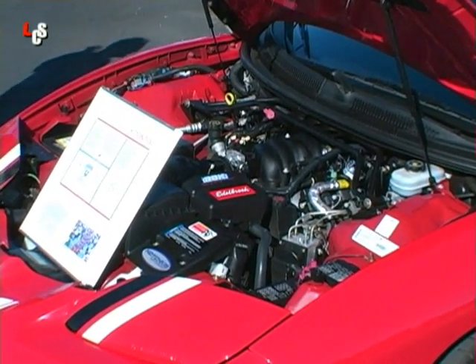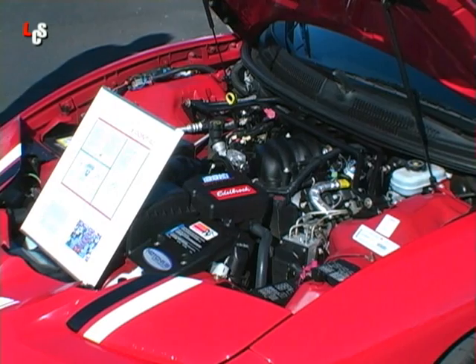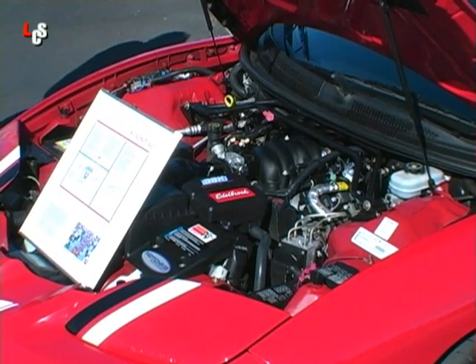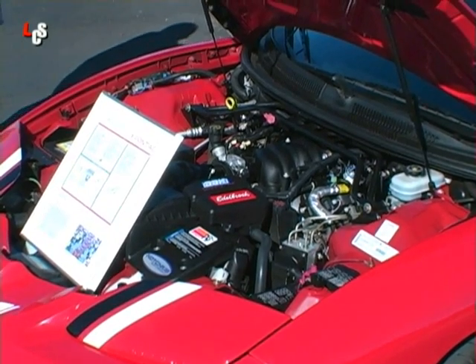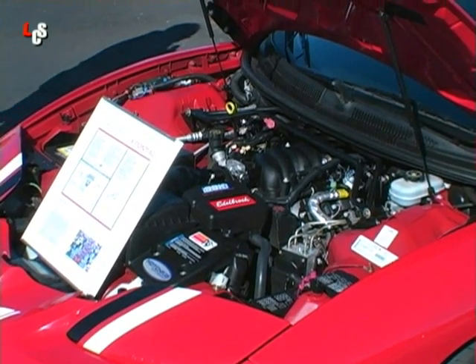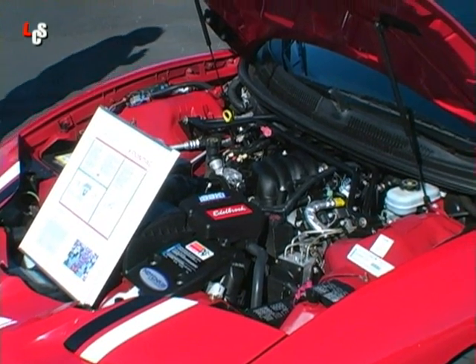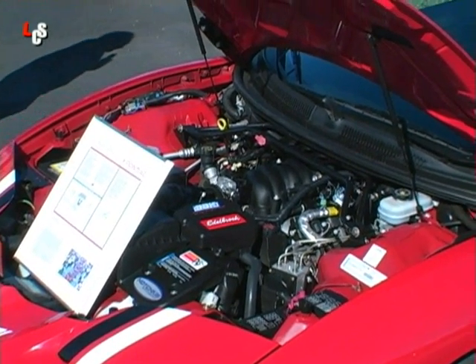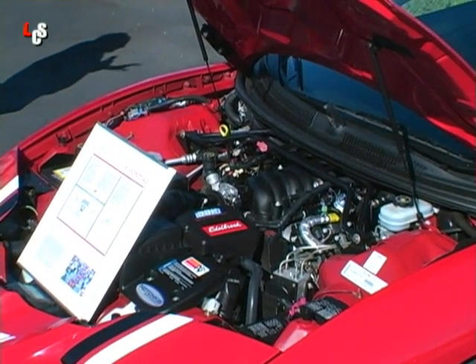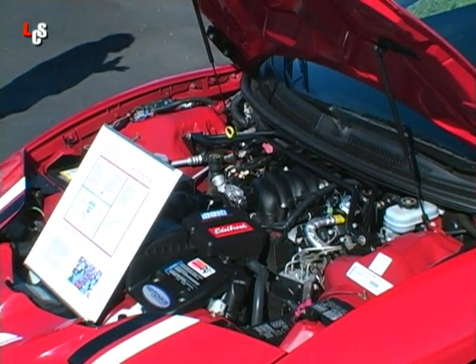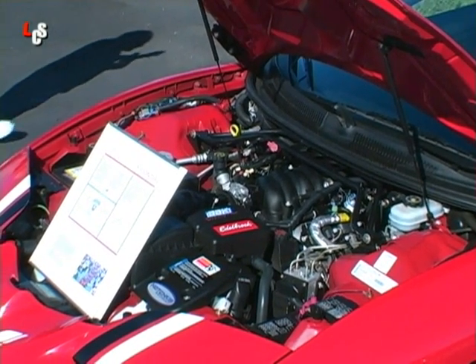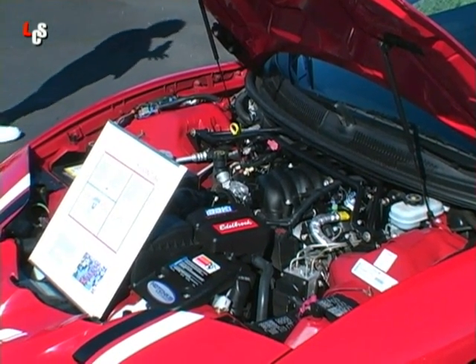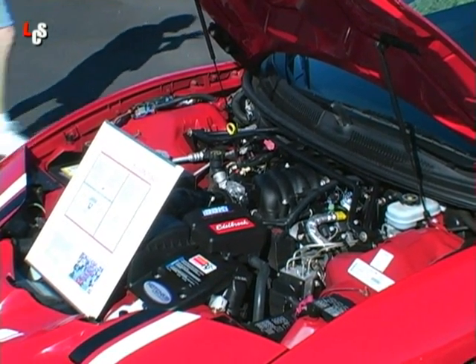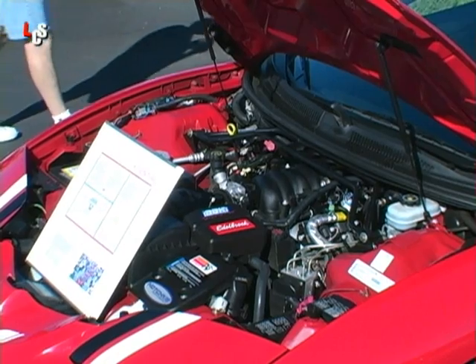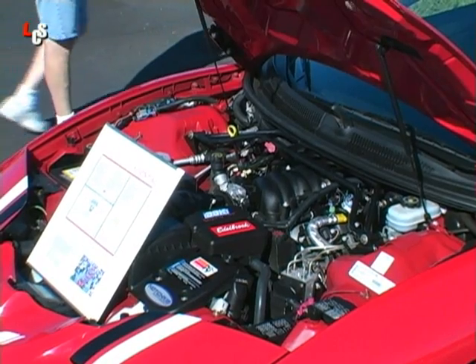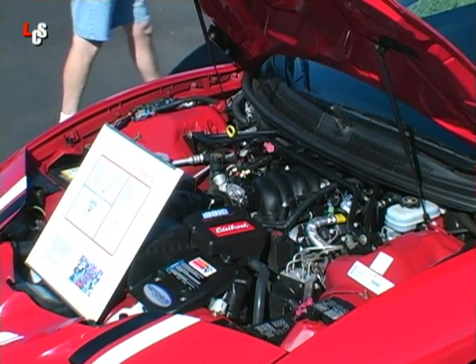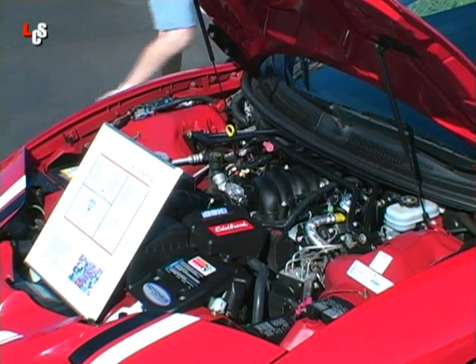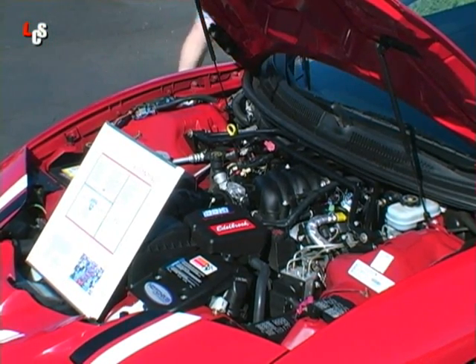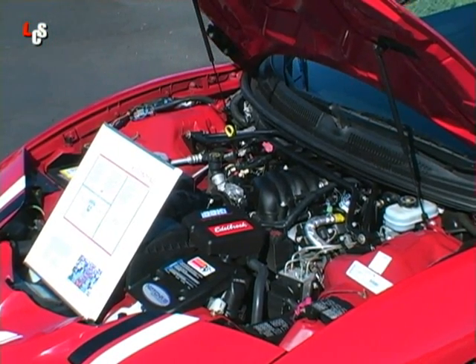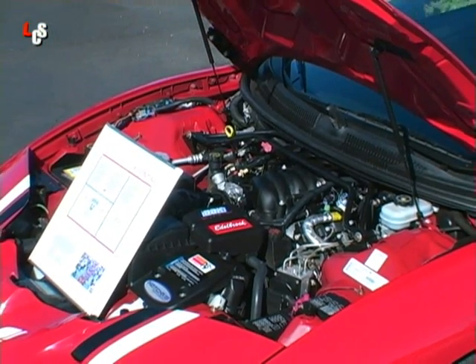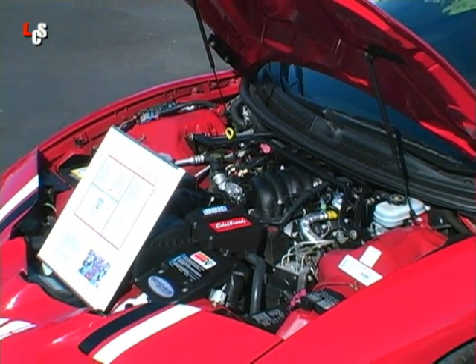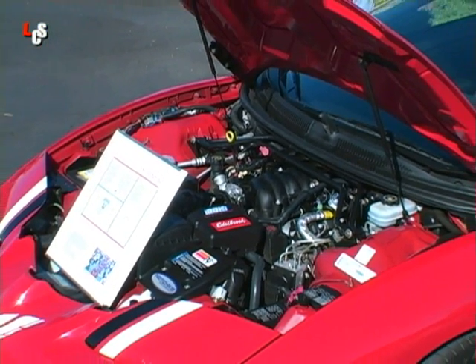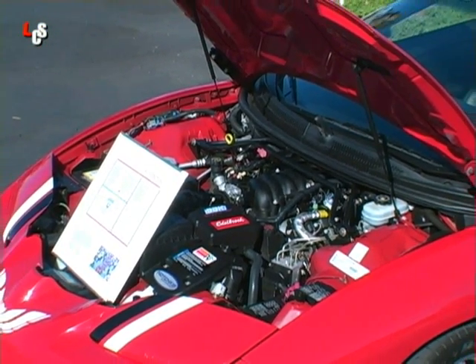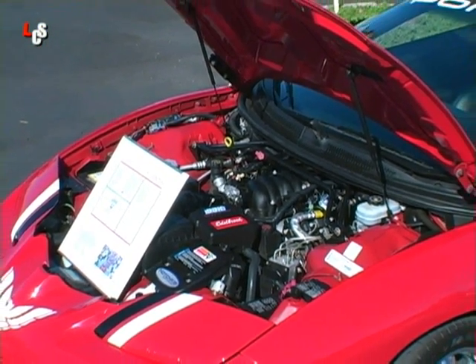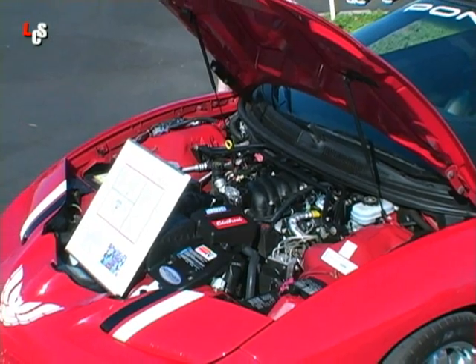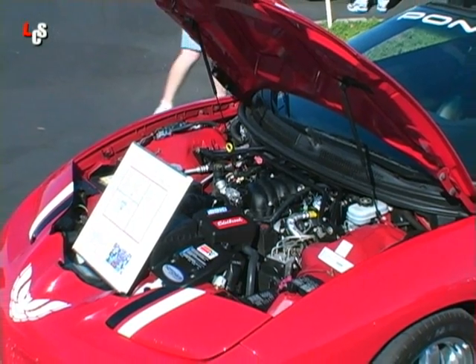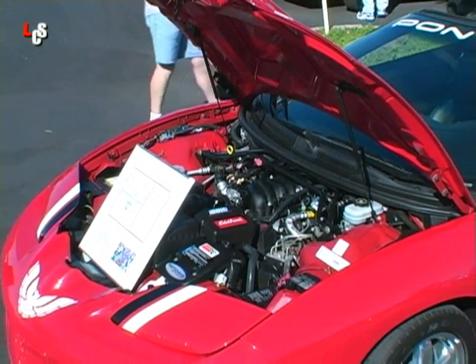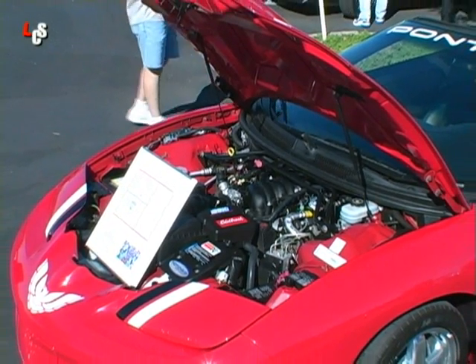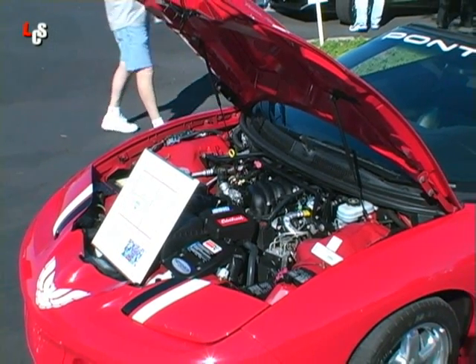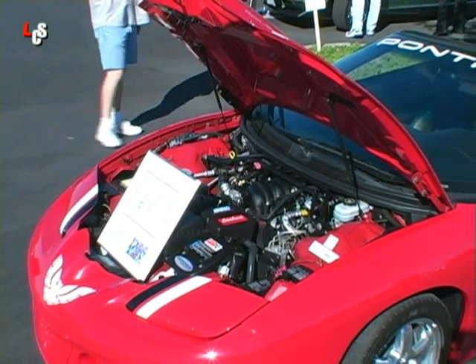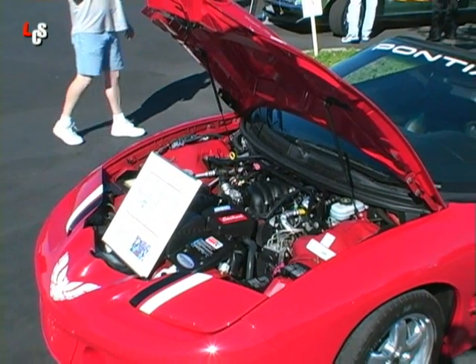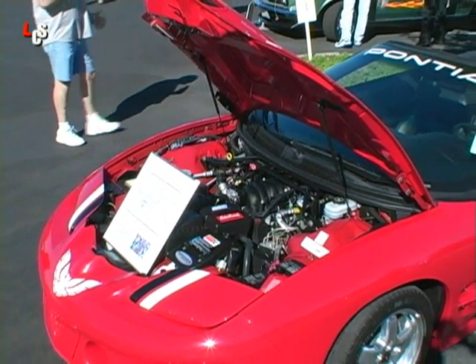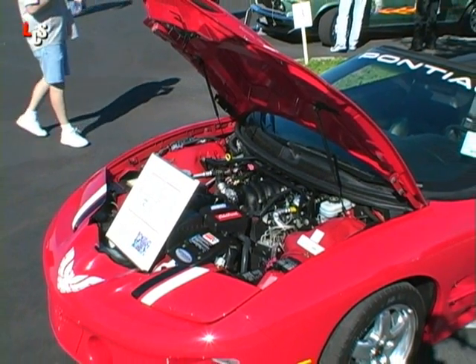The owner was telling me he took his Solstice in for some service and this thing was sitting in the dealer showroom. After he read the history and saw the numbers on it, he just had to take it home. He says it's only got about 9,000 miles on it — he drives it and takes it to car shows. This is really a neat Pontiac, one of one in my book.